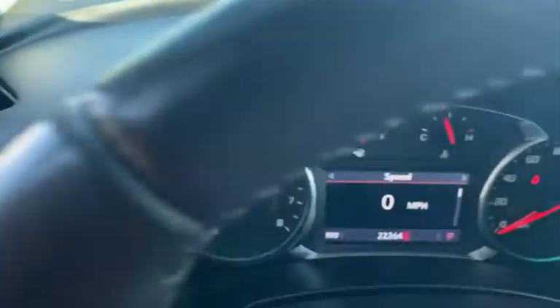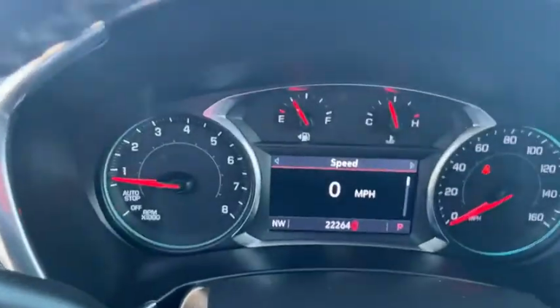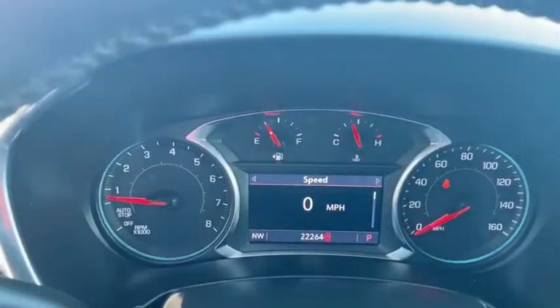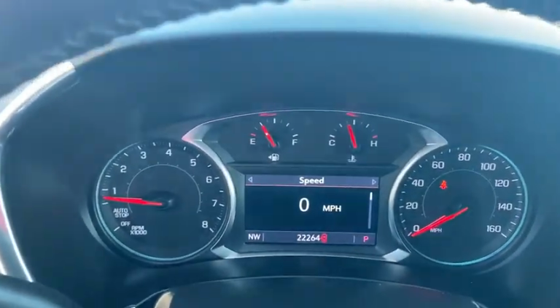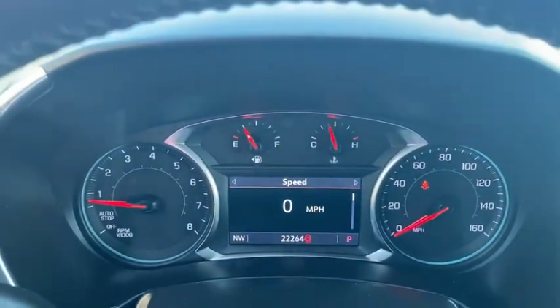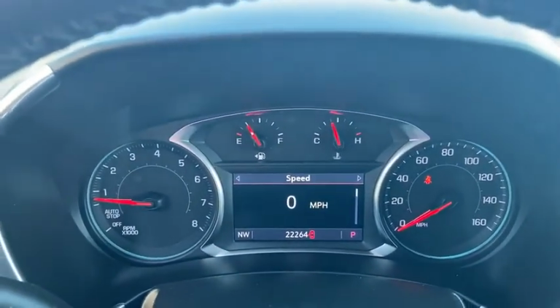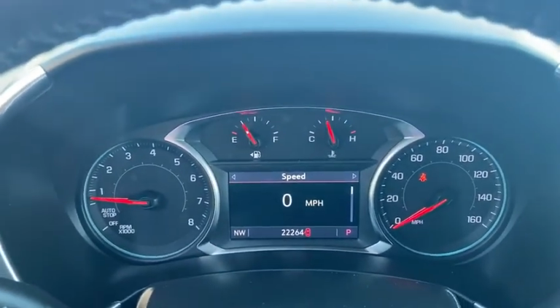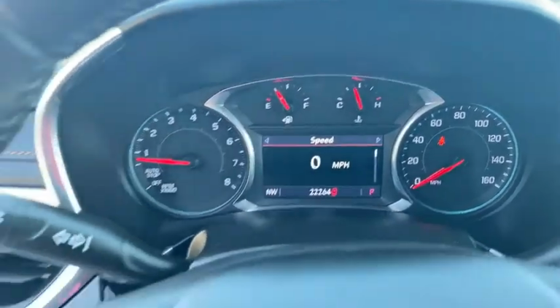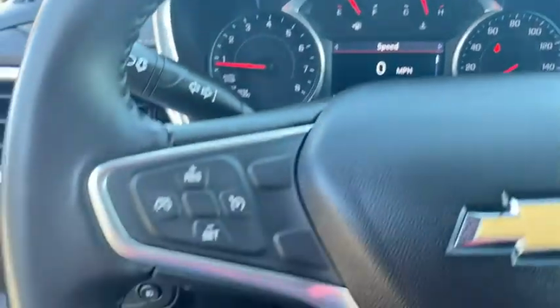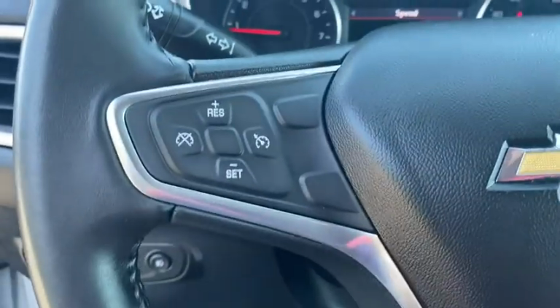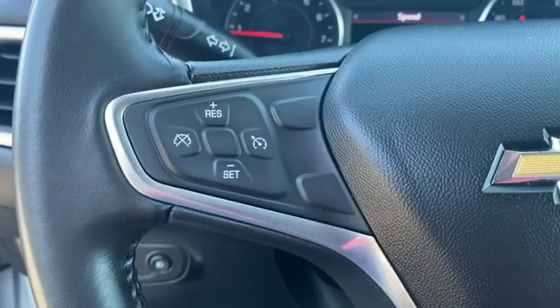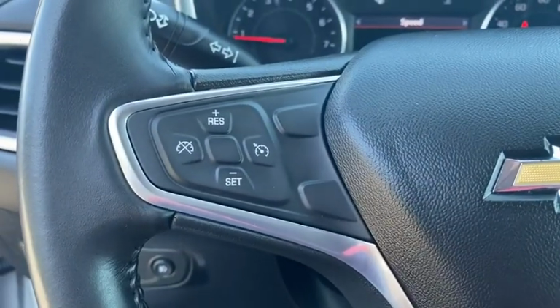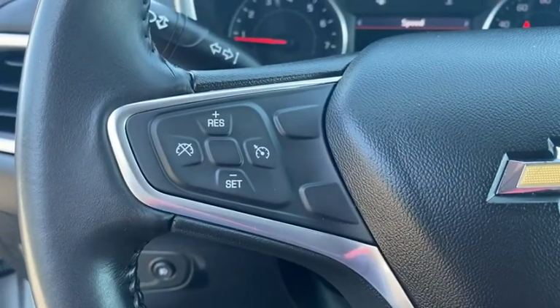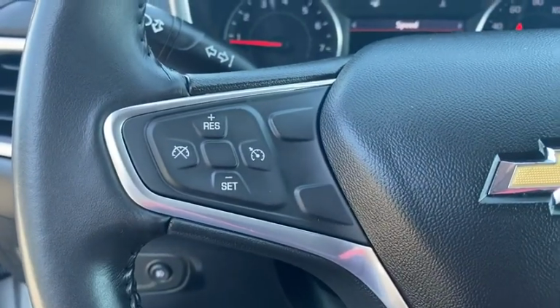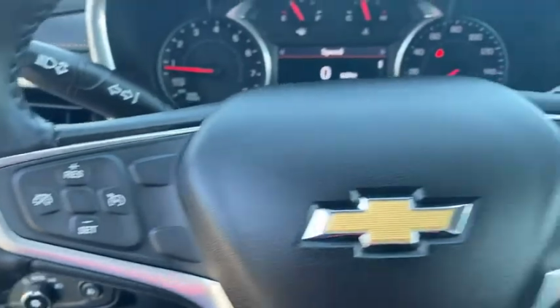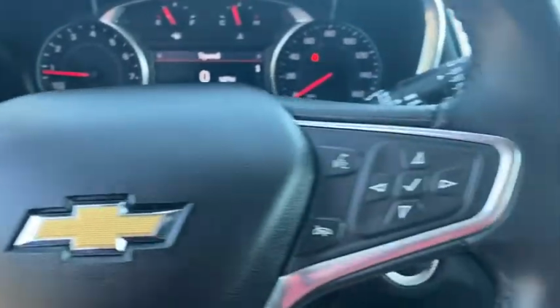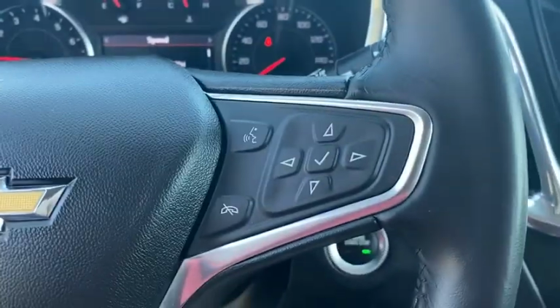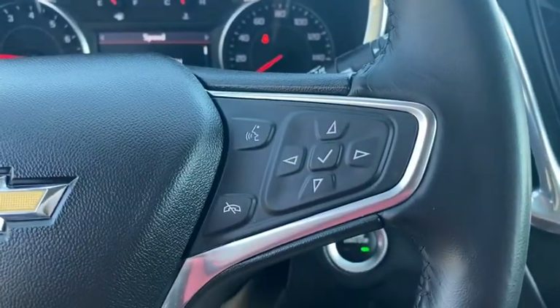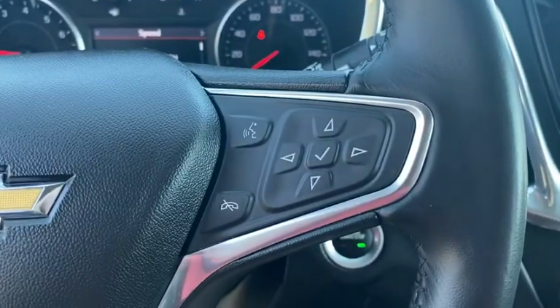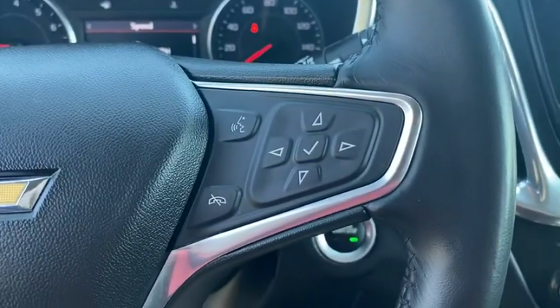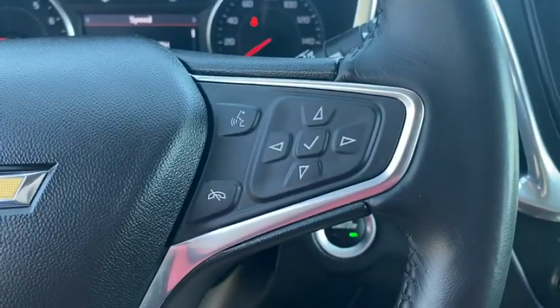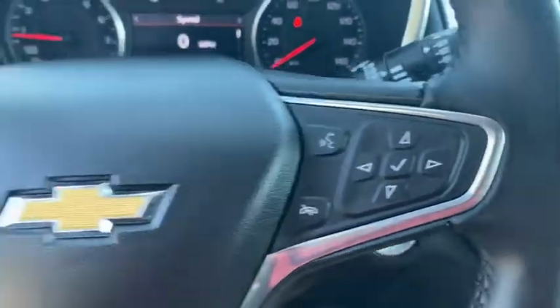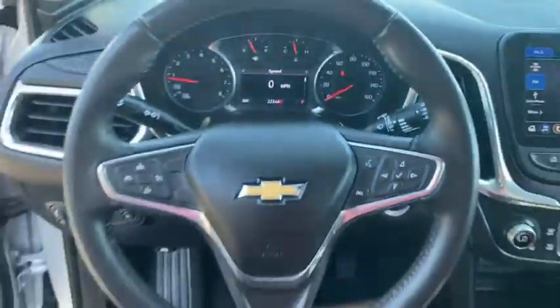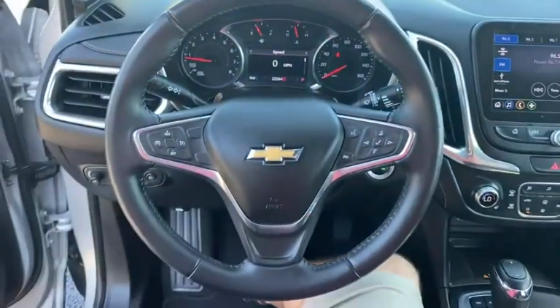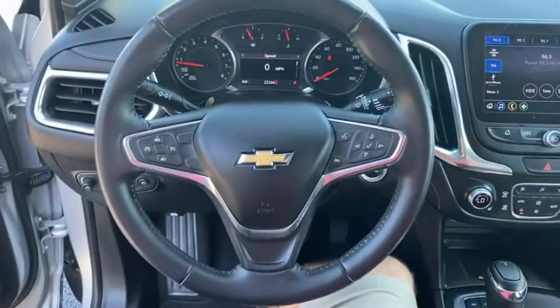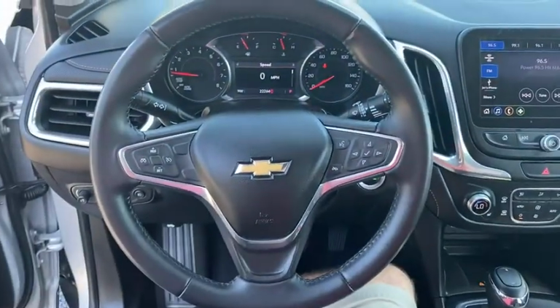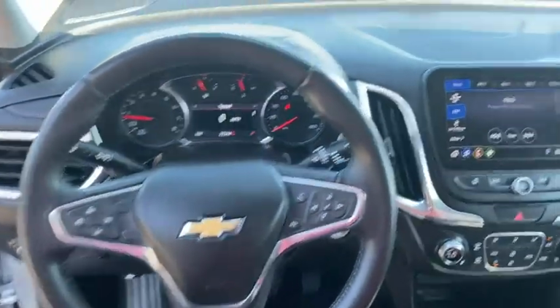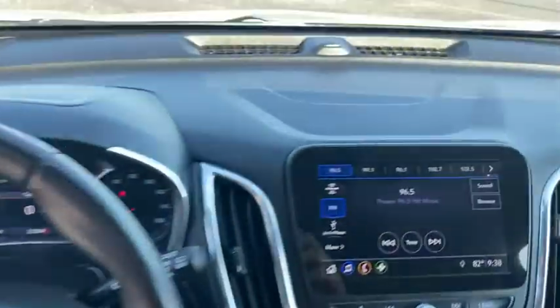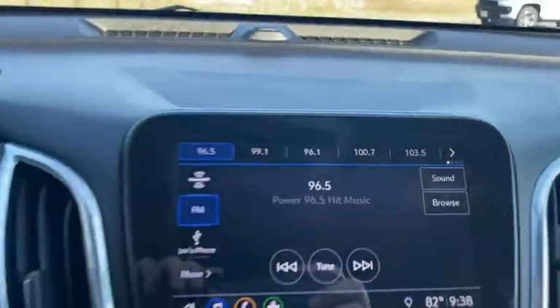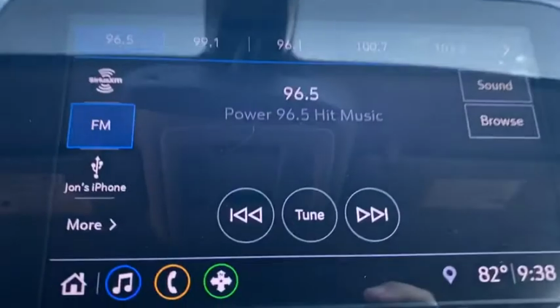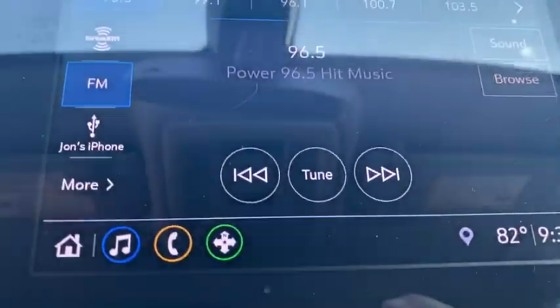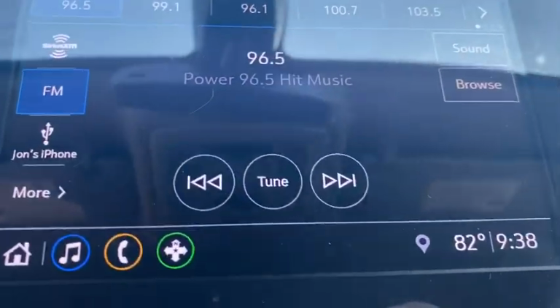Leather-wrapped steering wheel, Bluetooth, adjustable steering wheel, keyless start, four-wheel disc brakes, floor mats, auto-dimming rear-view mirror, cruise control, universal garage door opener.